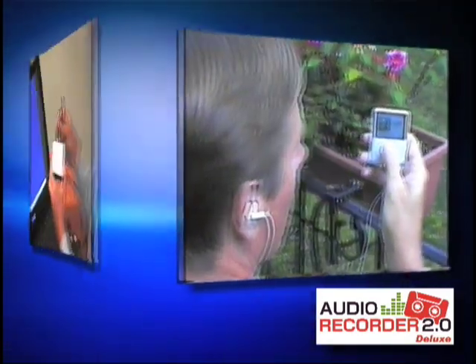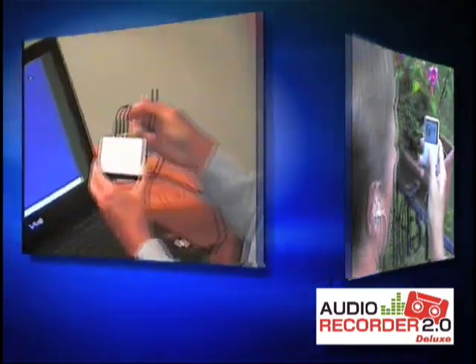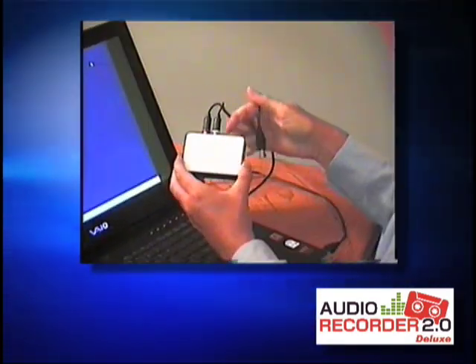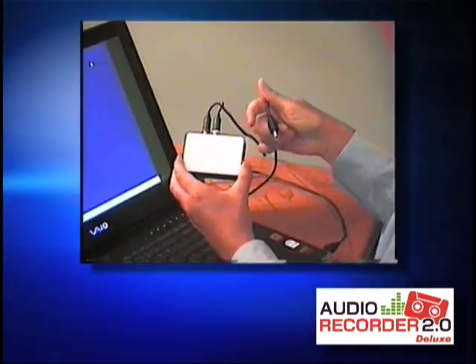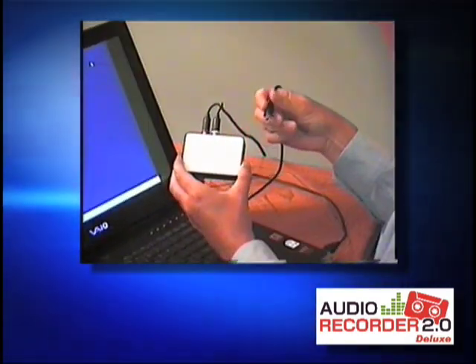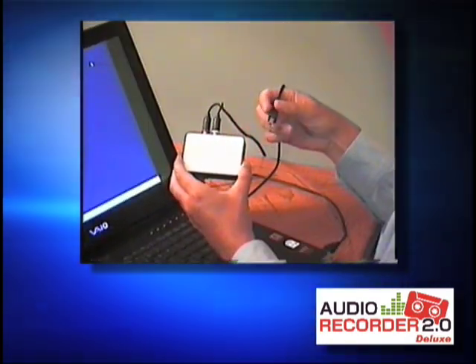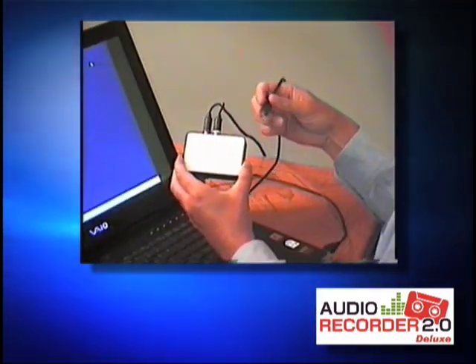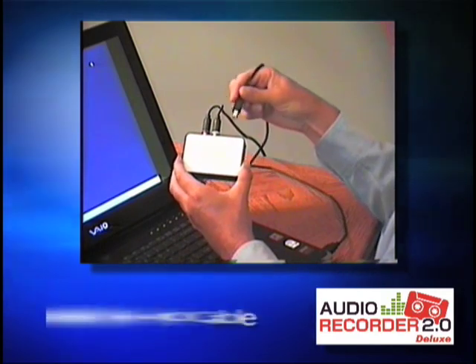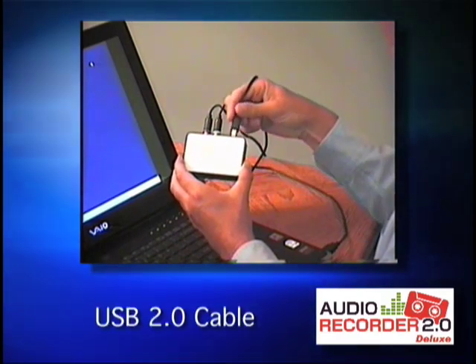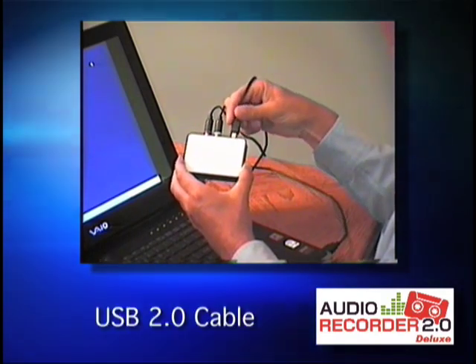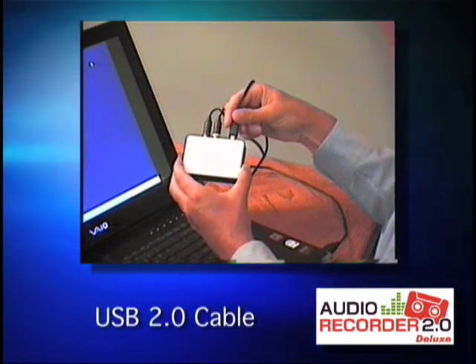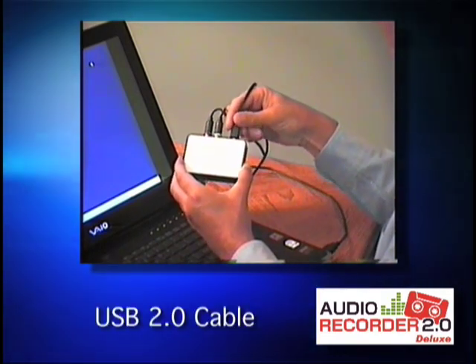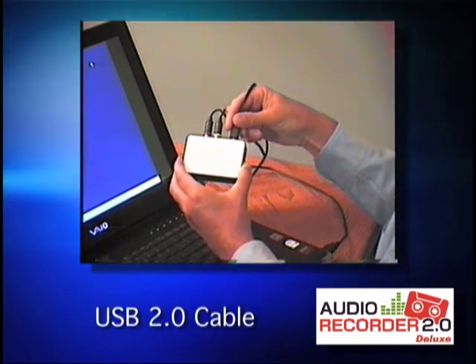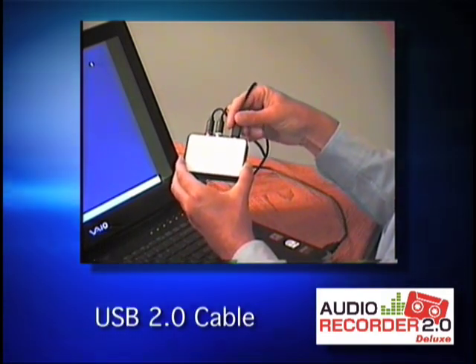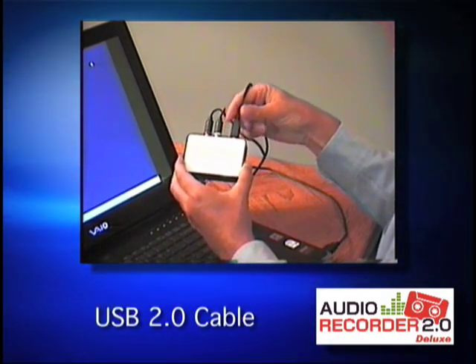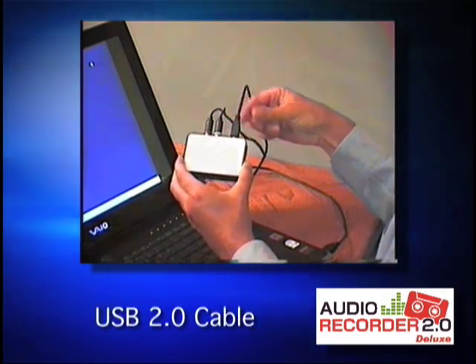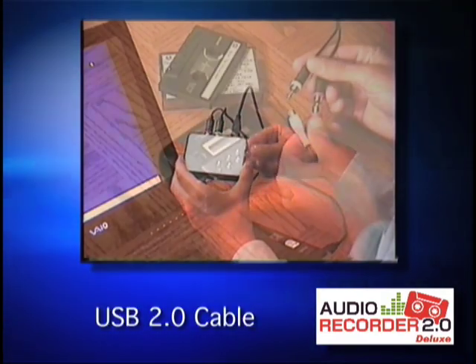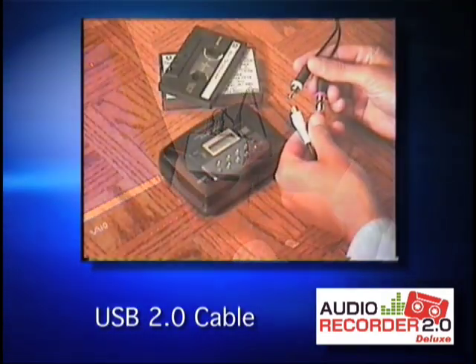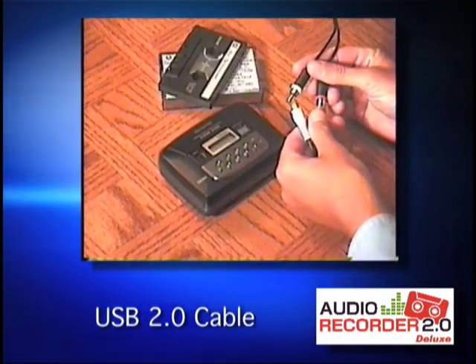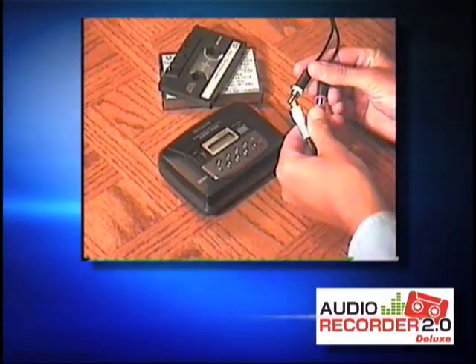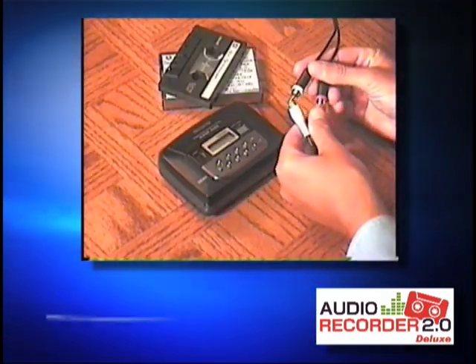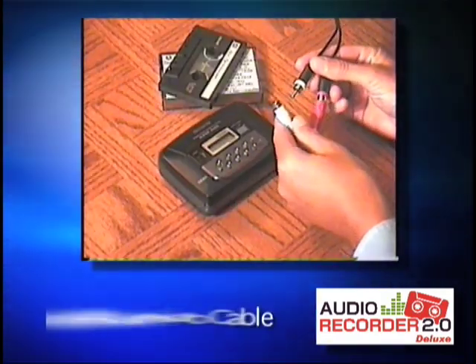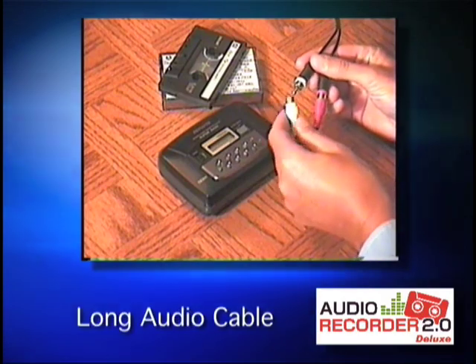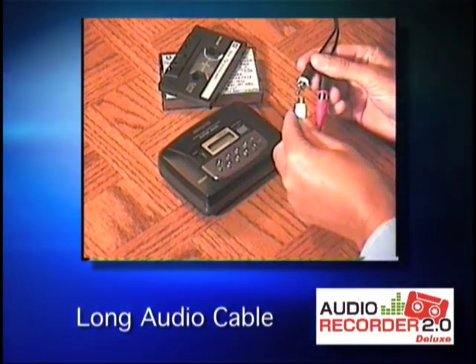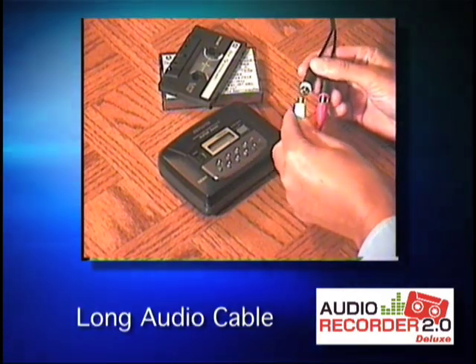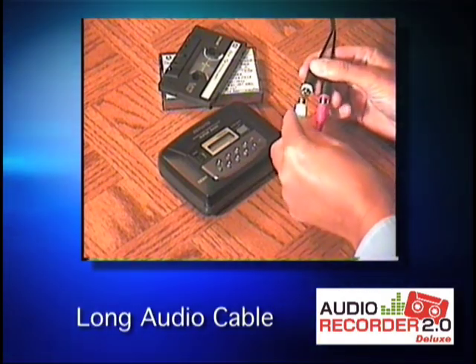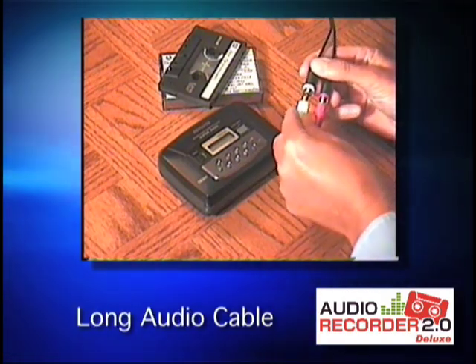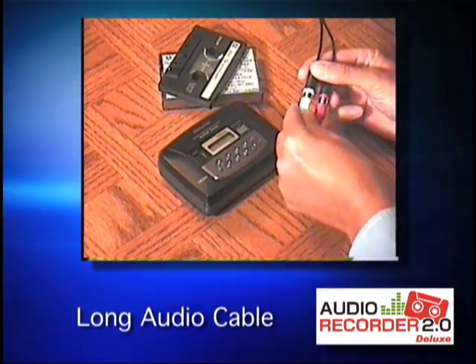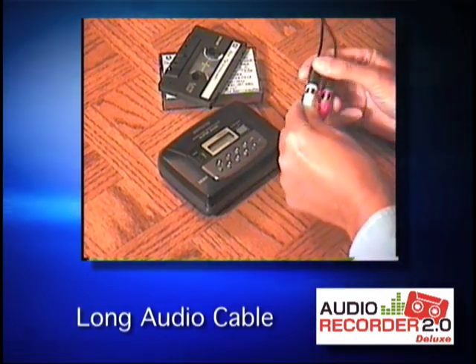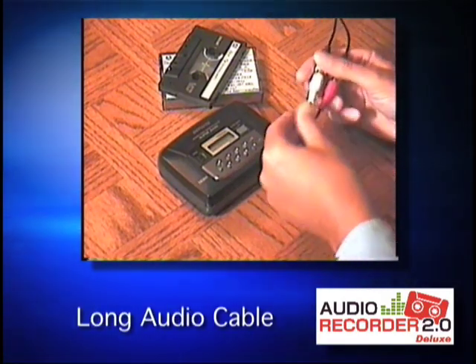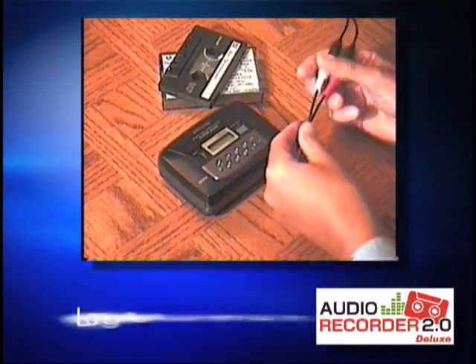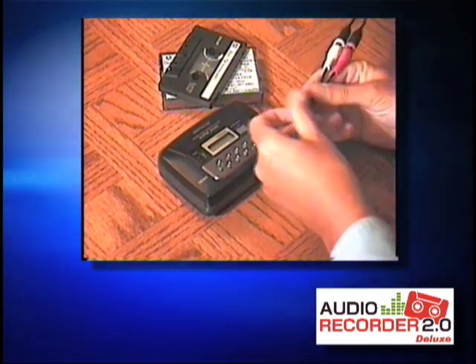Audio Recorder 2.0 includes the USB cable to connect the conversion box to your PC and an extra-long audio cable that will reach your stereo turntable and cassette player.